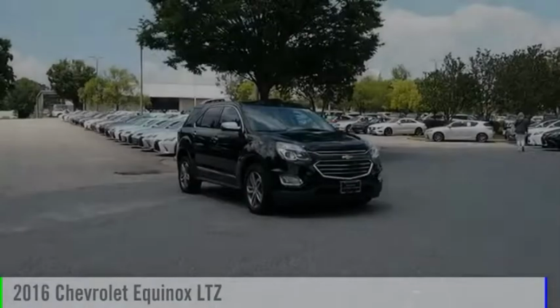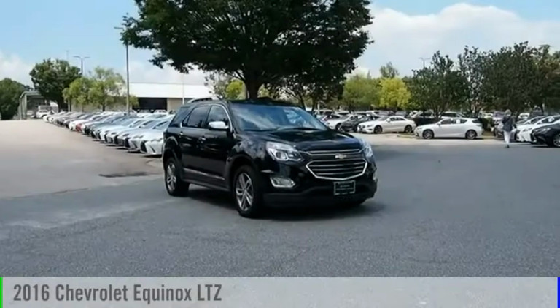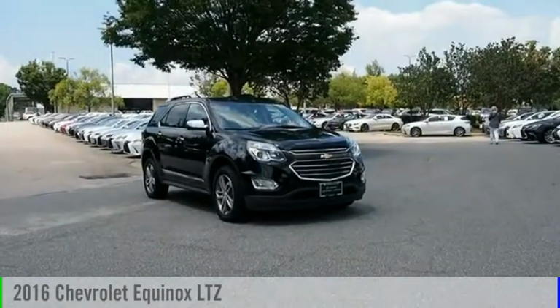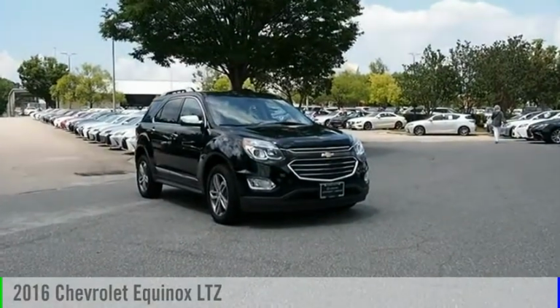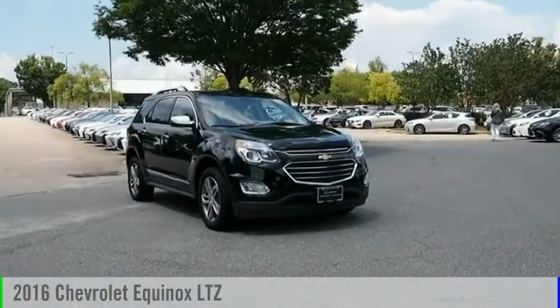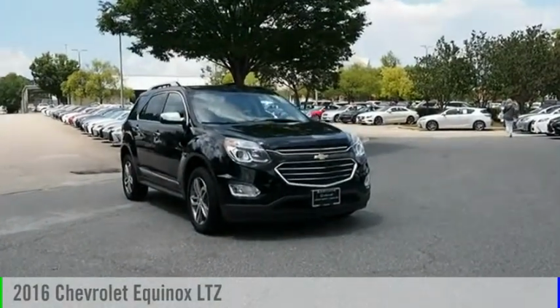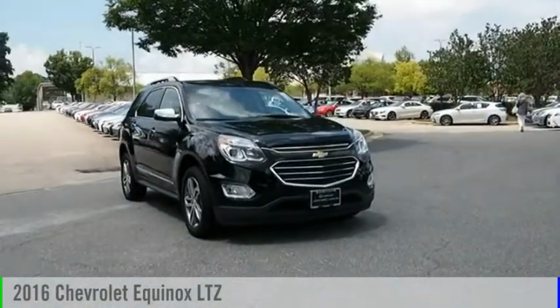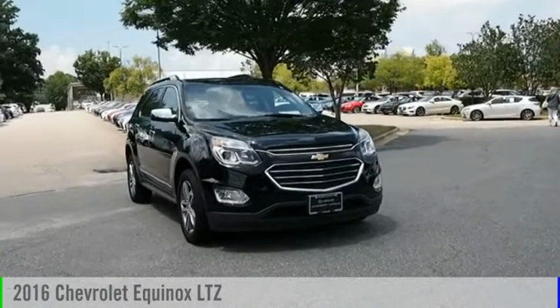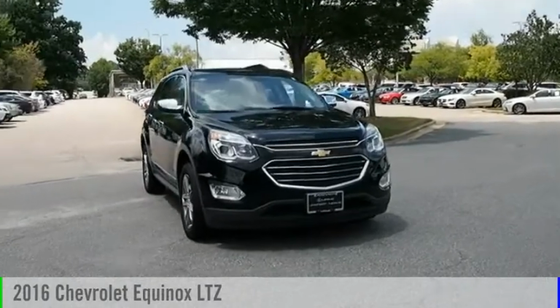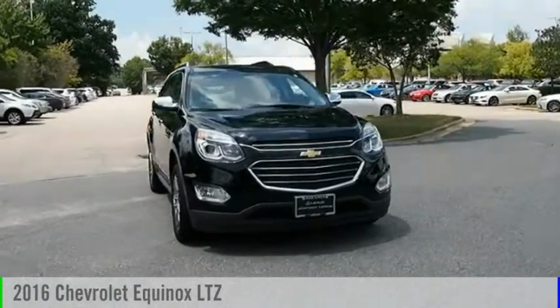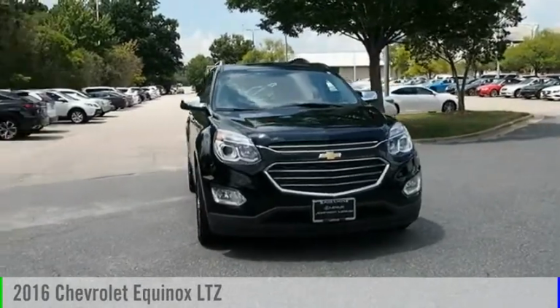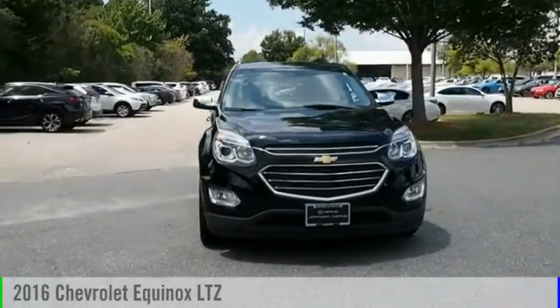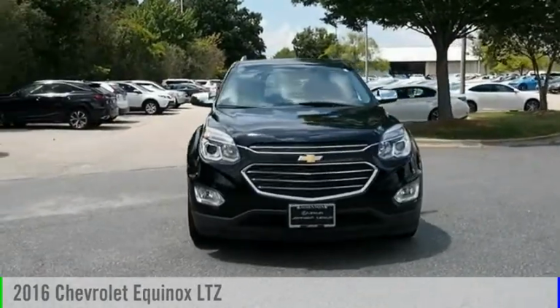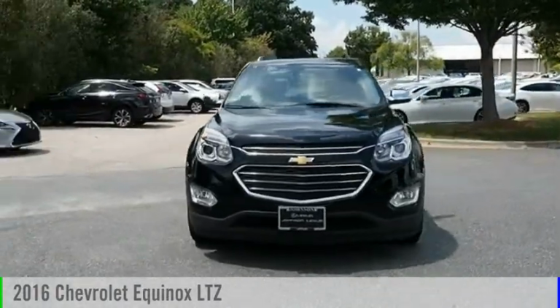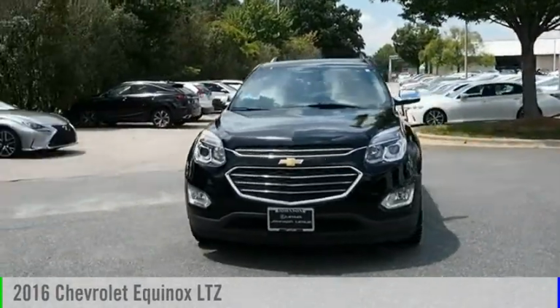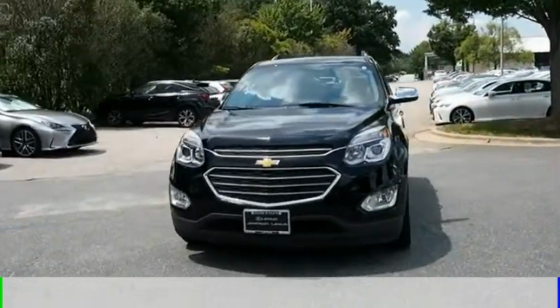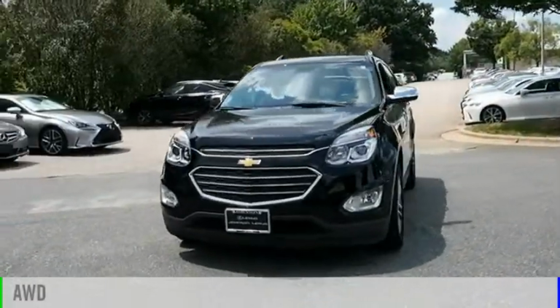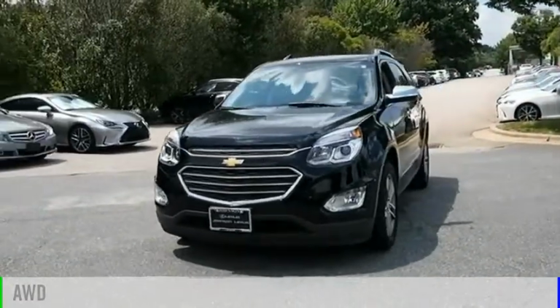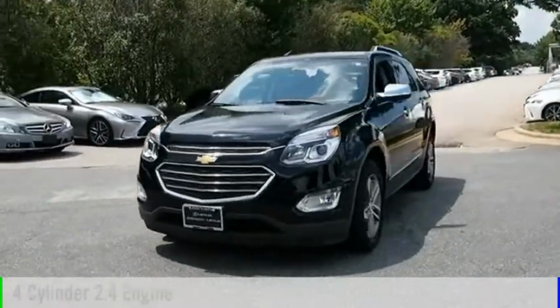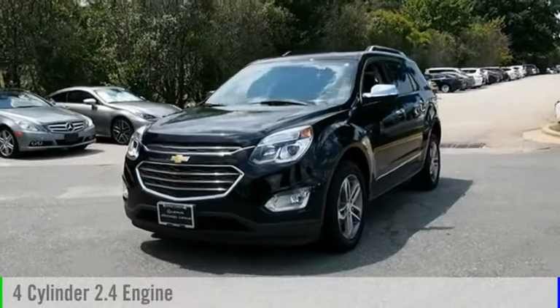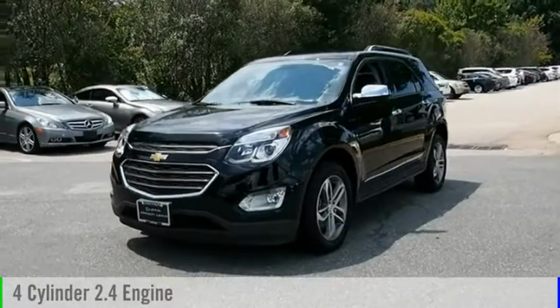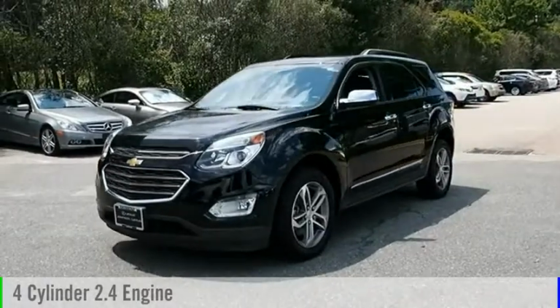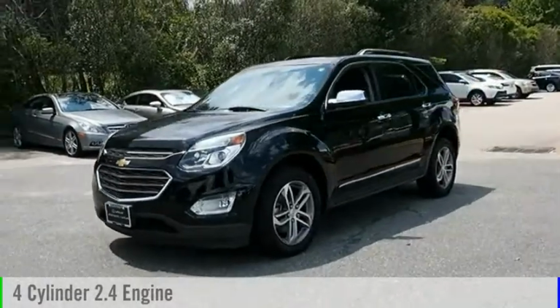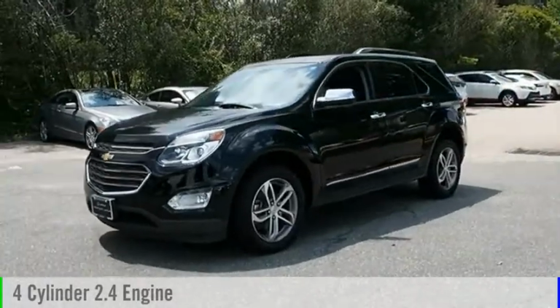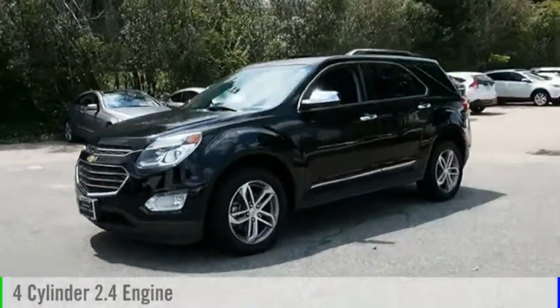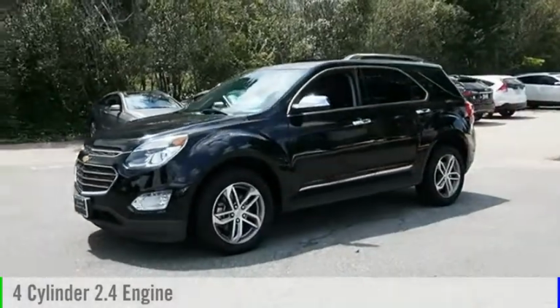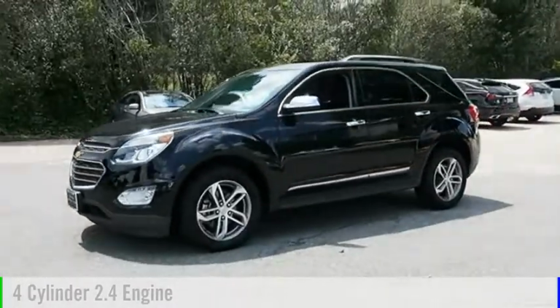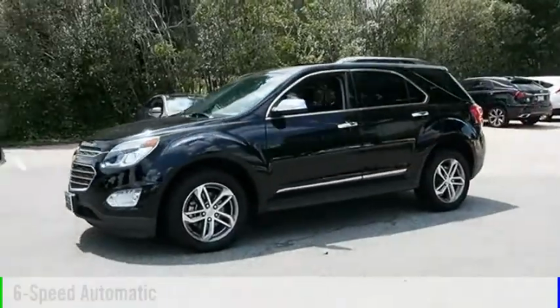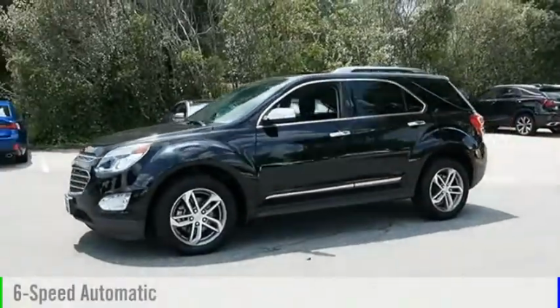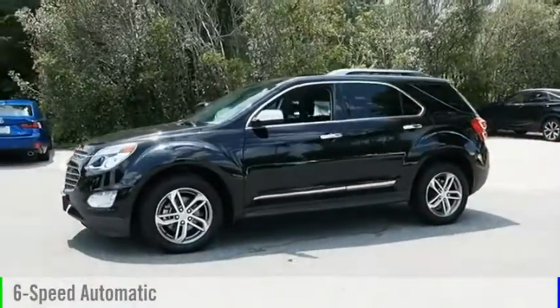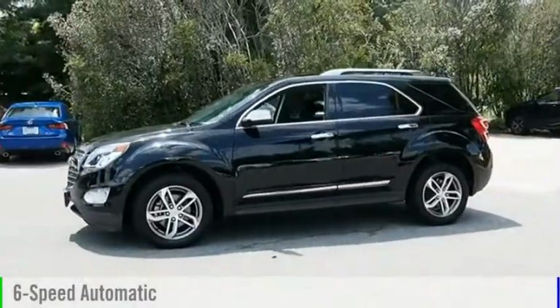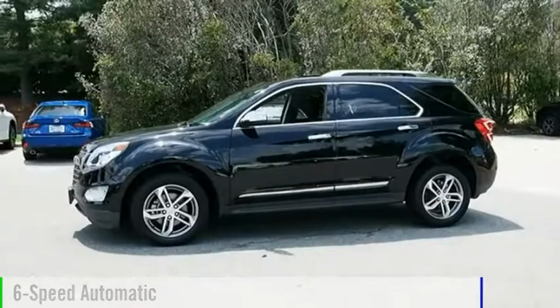Looking for the right vehicle? Check out the 2016 Equinox. This vehicle is powered by an all-wheel-drive, four-cylinder, 2.4-liter engine, and comes with a six-speed automatic transmission.